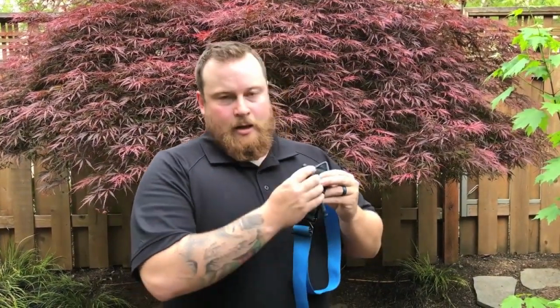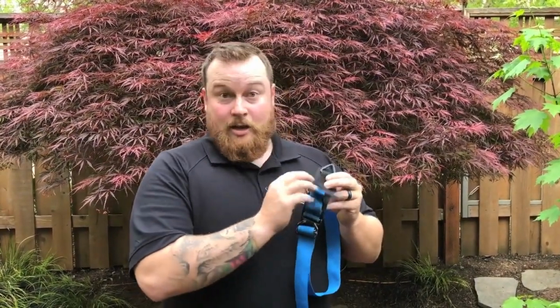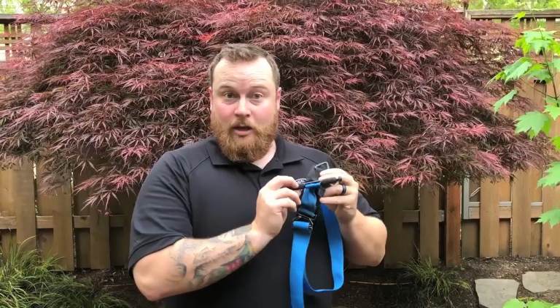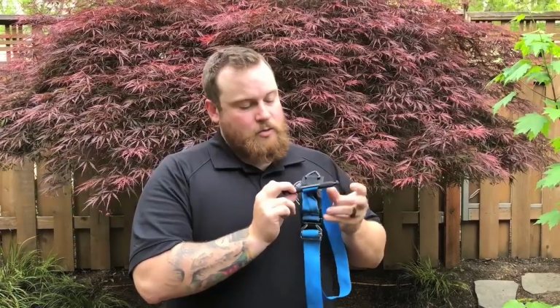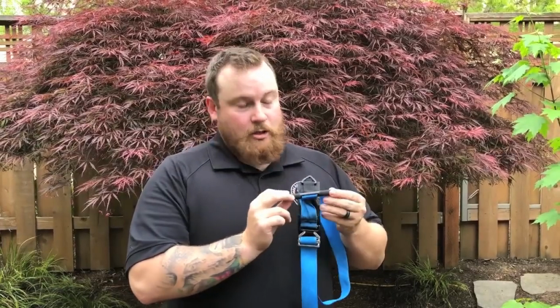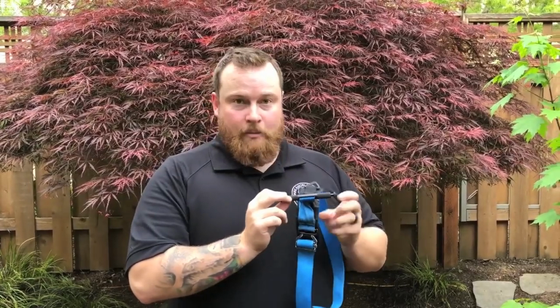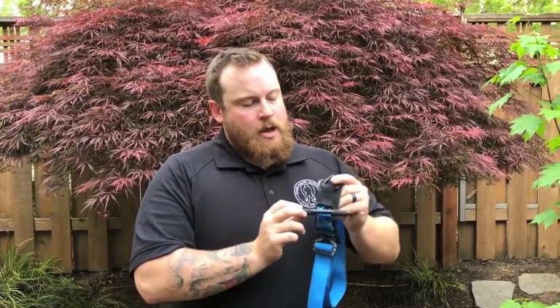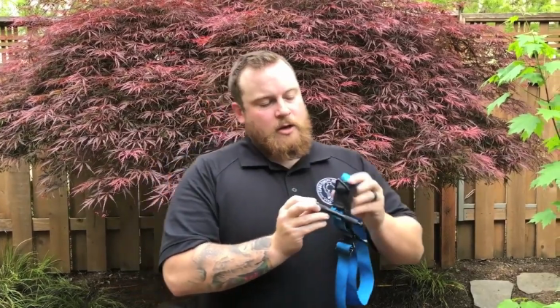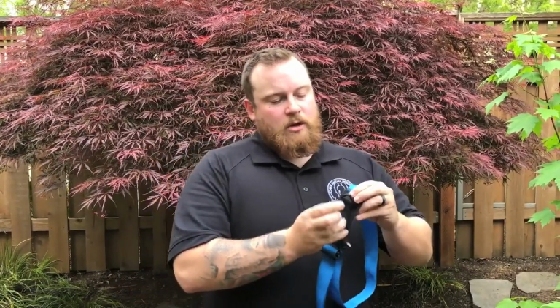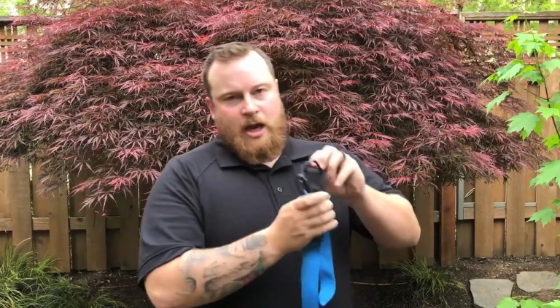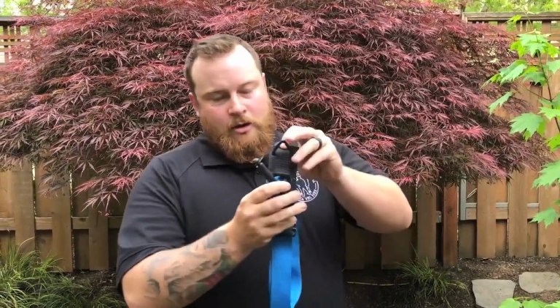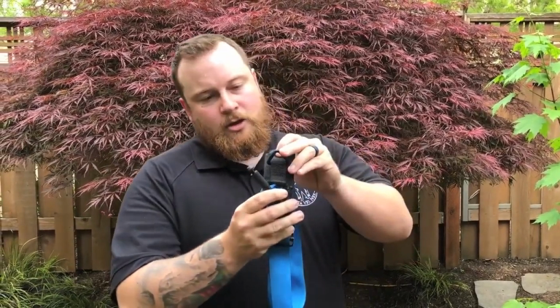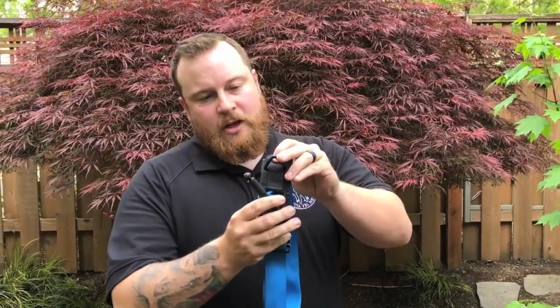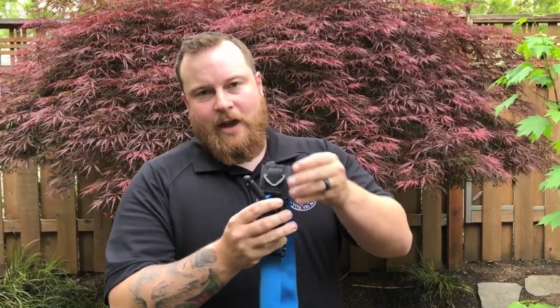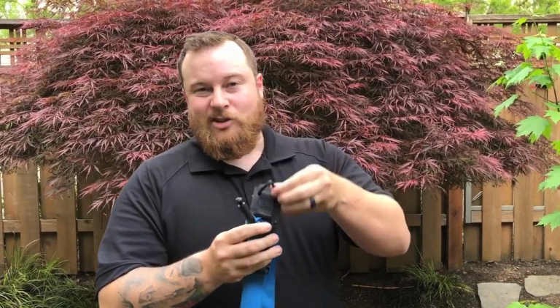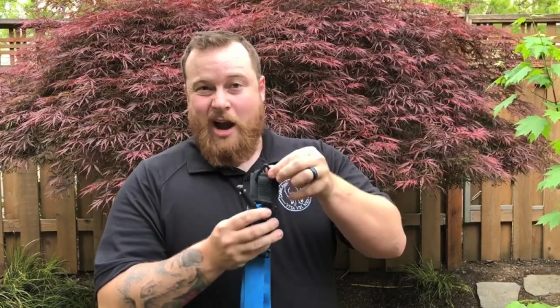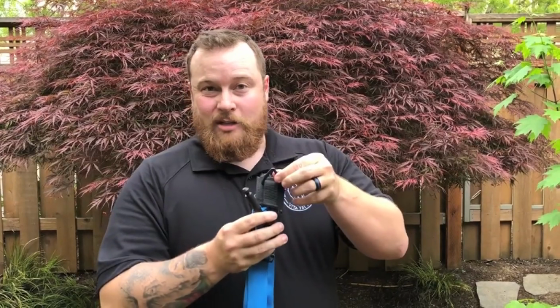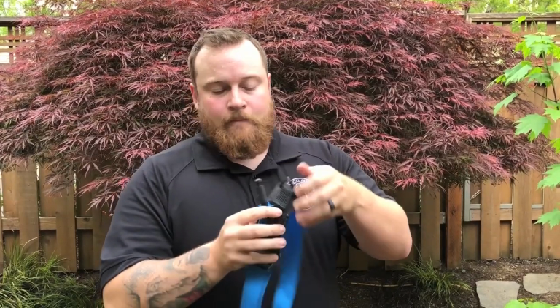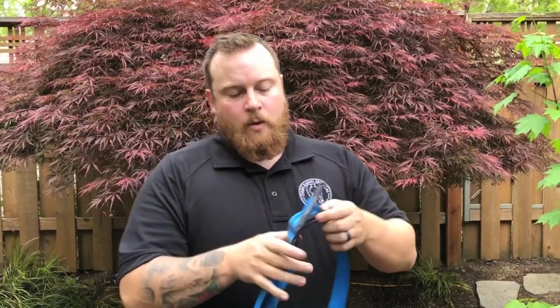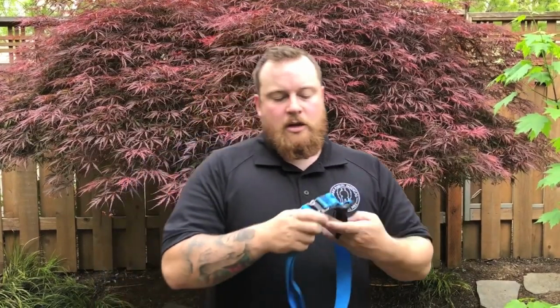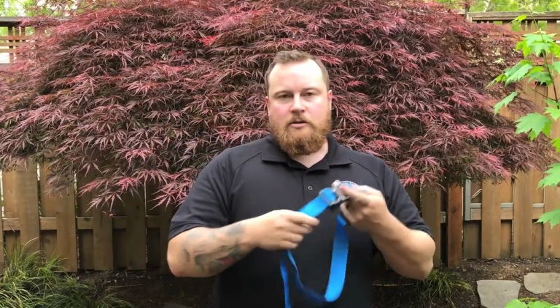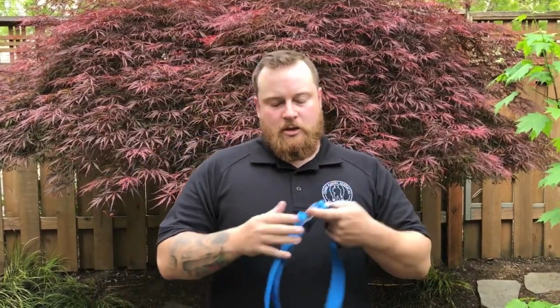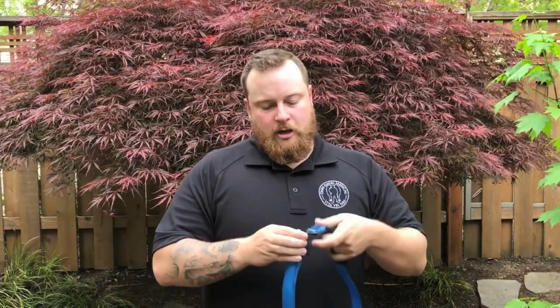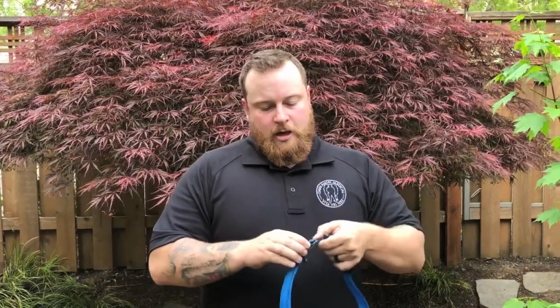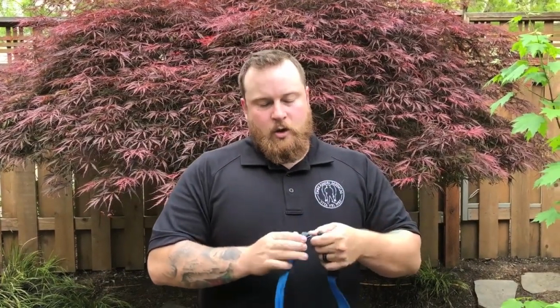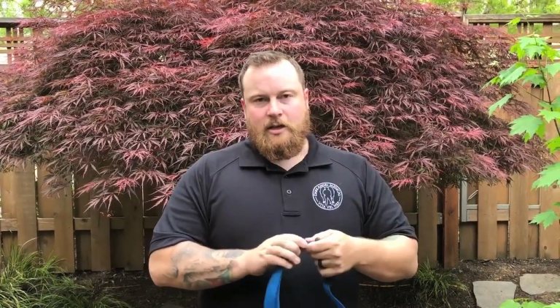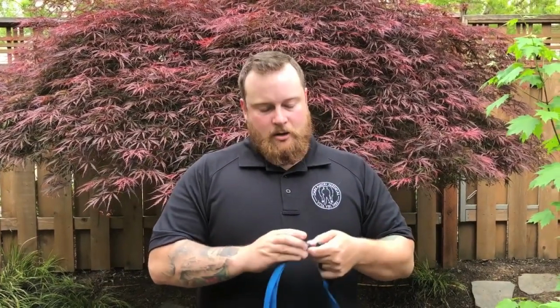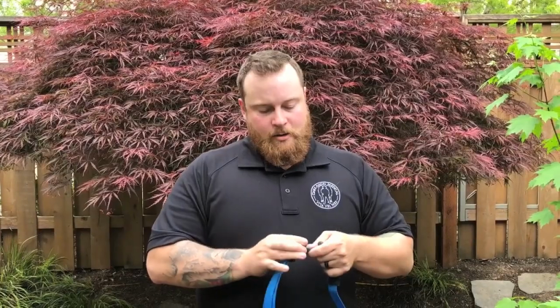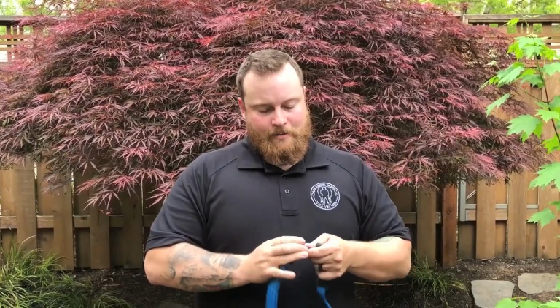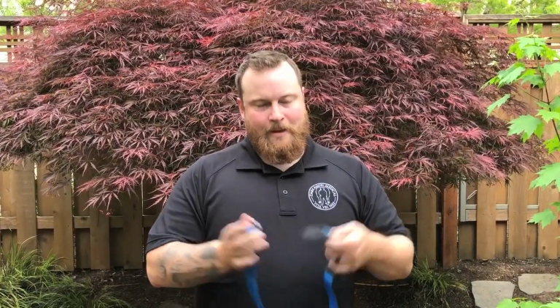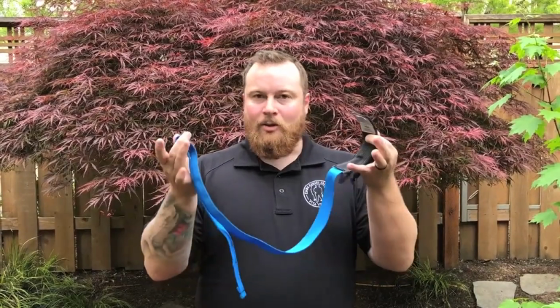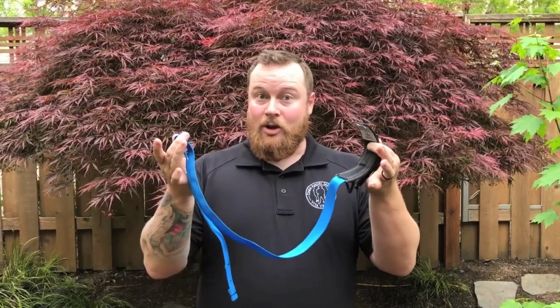It has a windlass — this one is aluminum. It also has a windlass retention, and specifically on that, this is a triangle instead. One of the unique features about this tourniquet is its quick disconnect buckle.